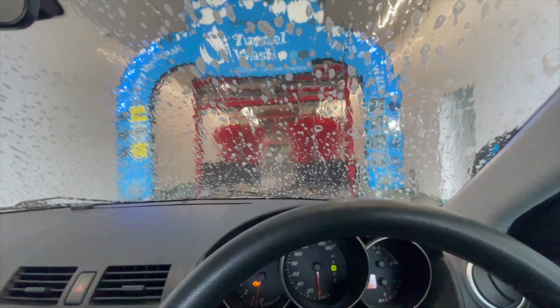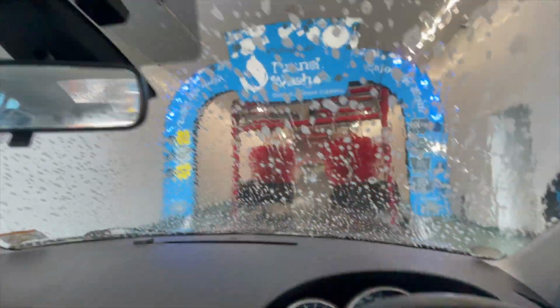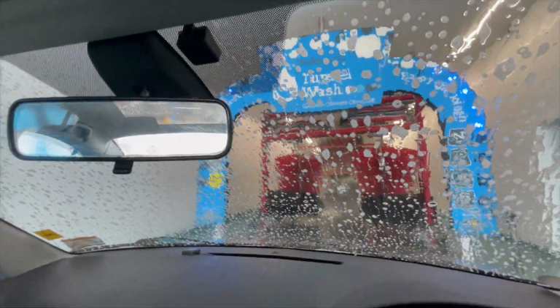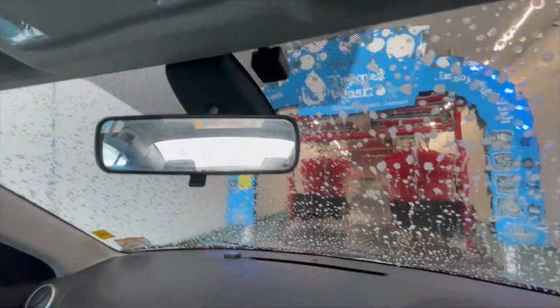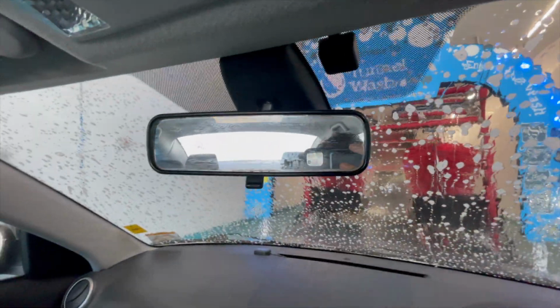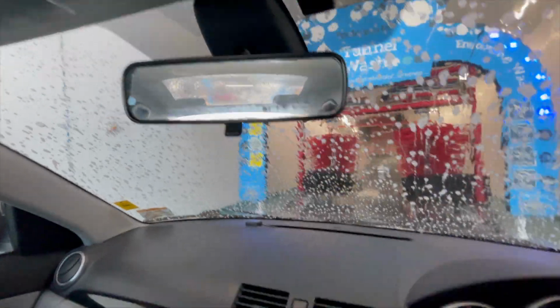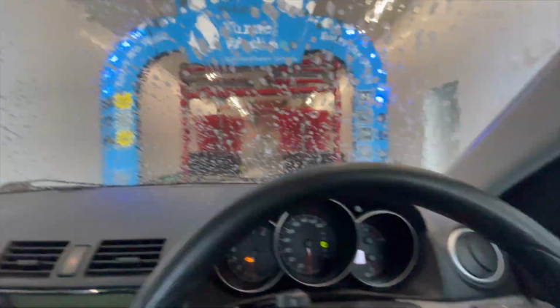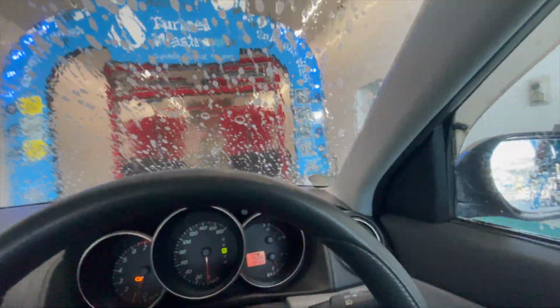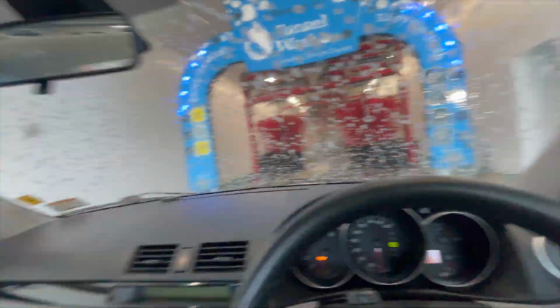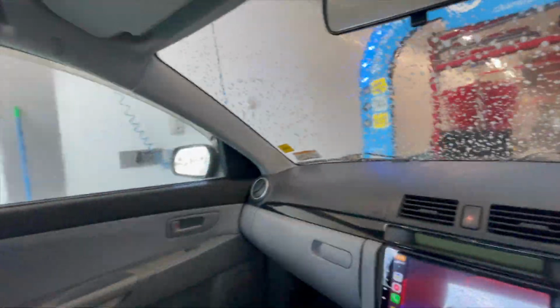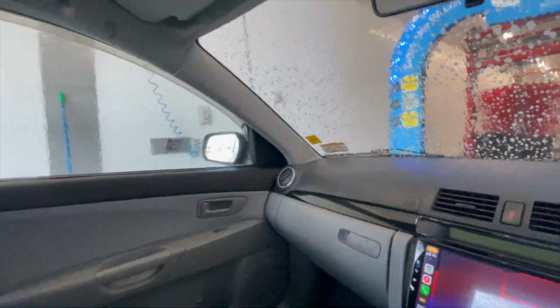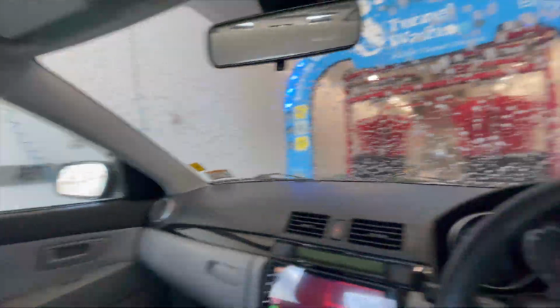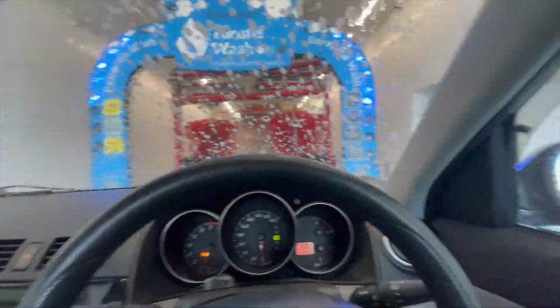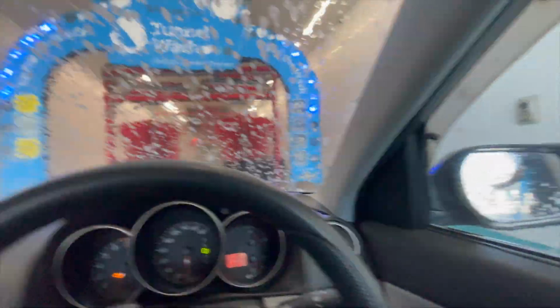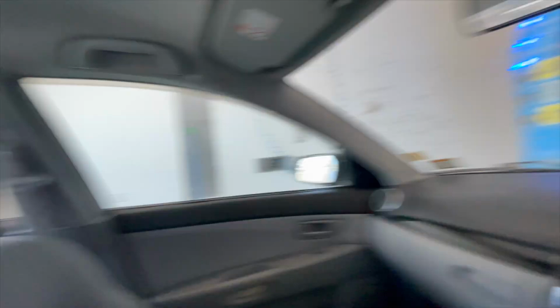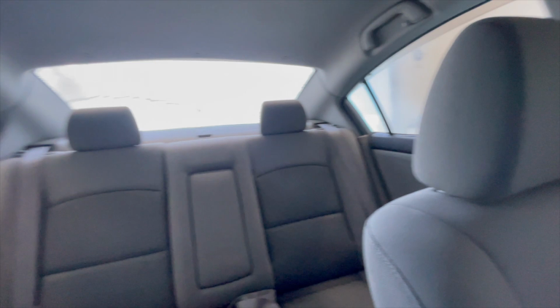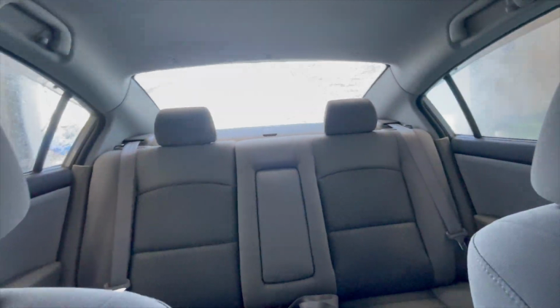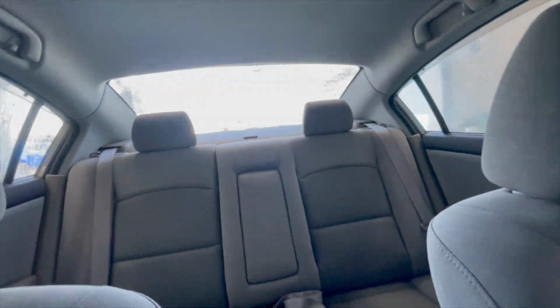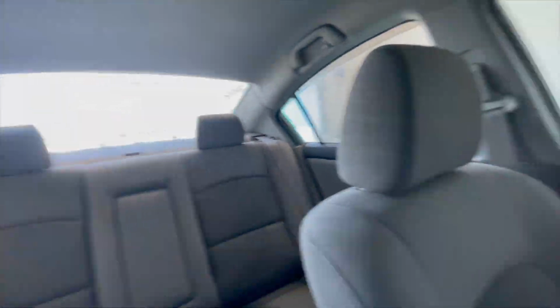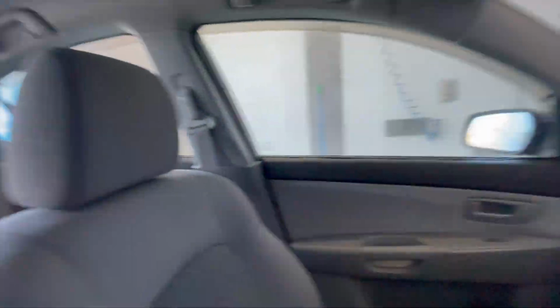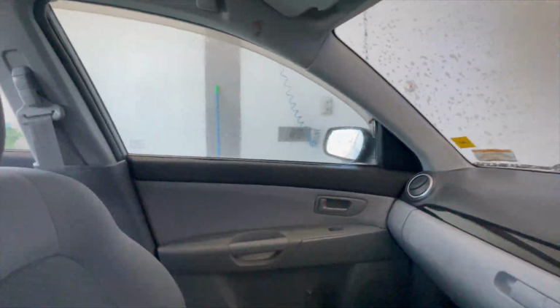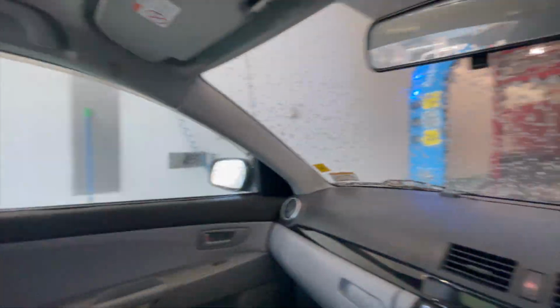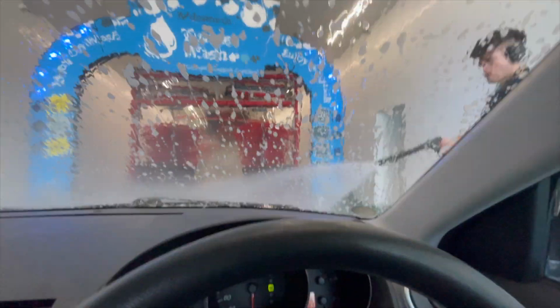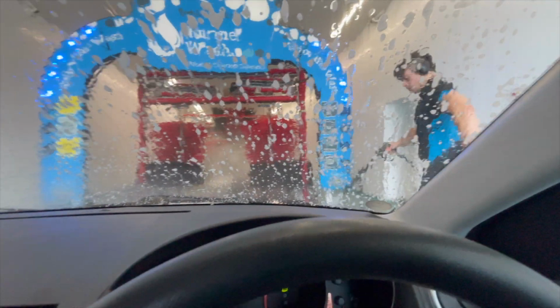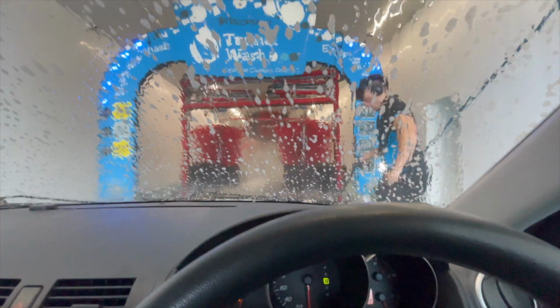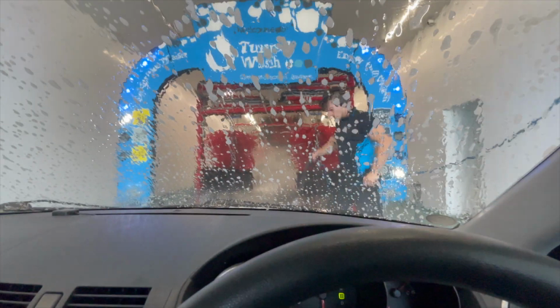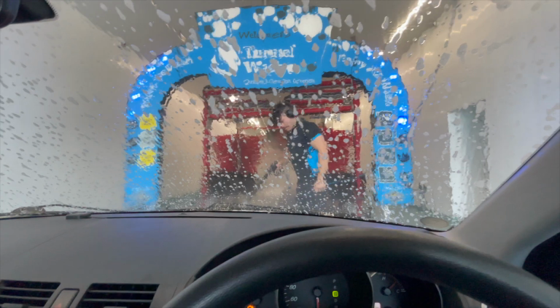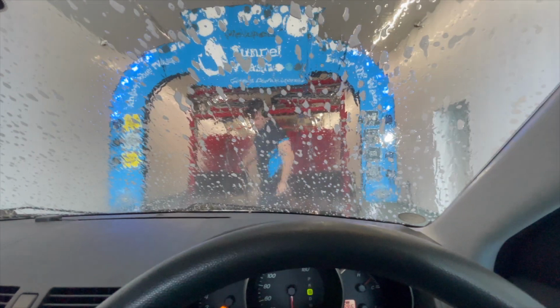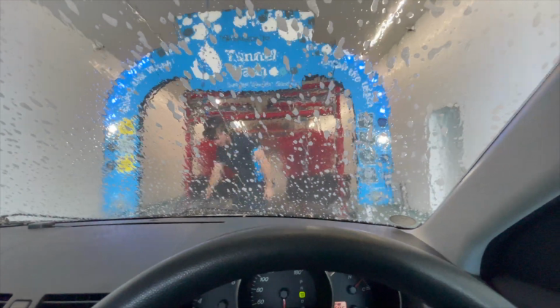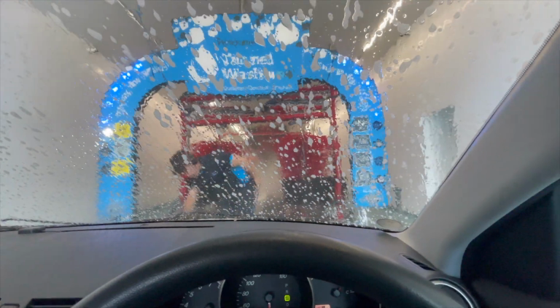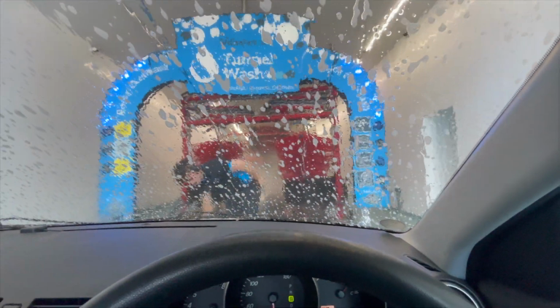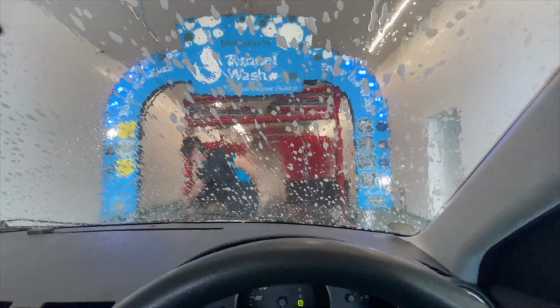Okay guys, you can see I'm out here. I'm at Tunnel Wash and I'm getting my car washed here. It's the first time taking my car through. So as you can see they are pre-washing the car at the moment. I'll see you guys when we get sent through.